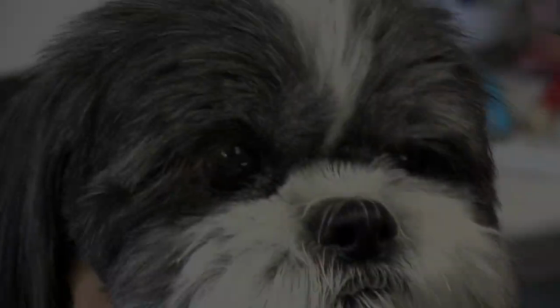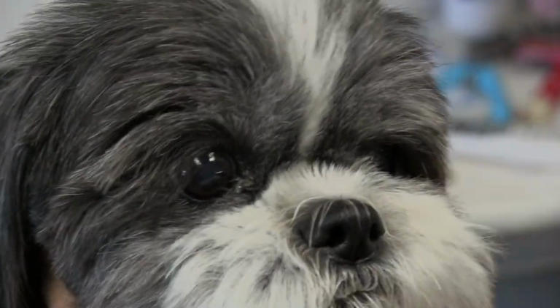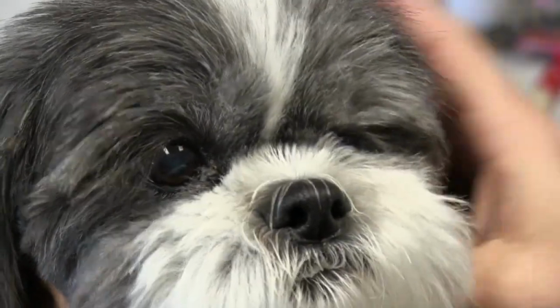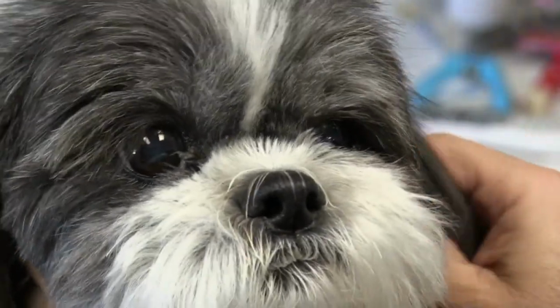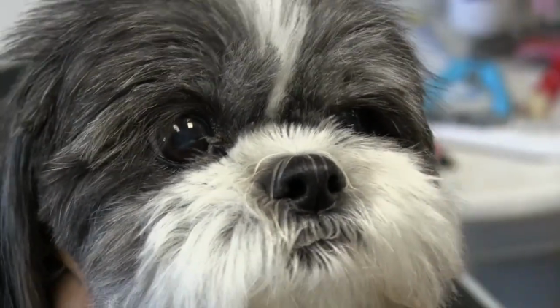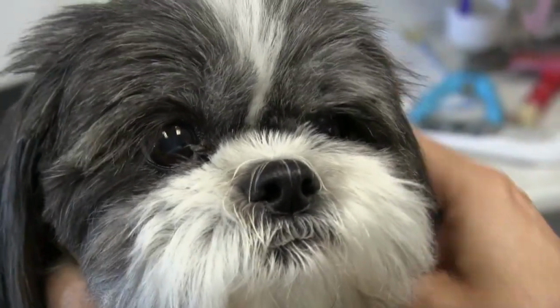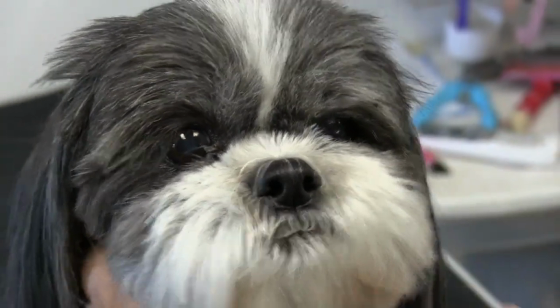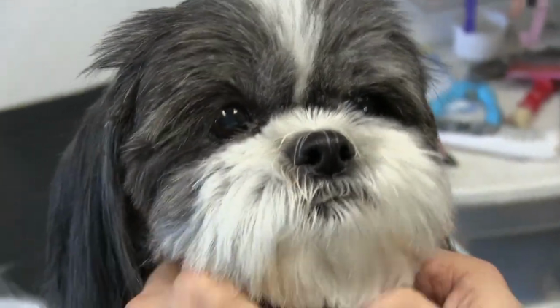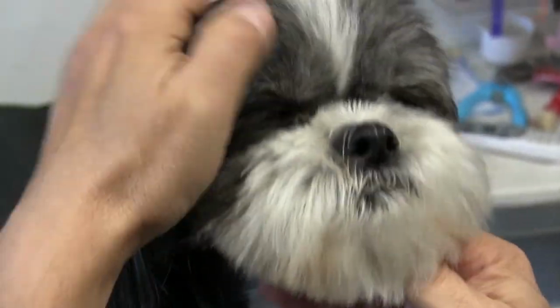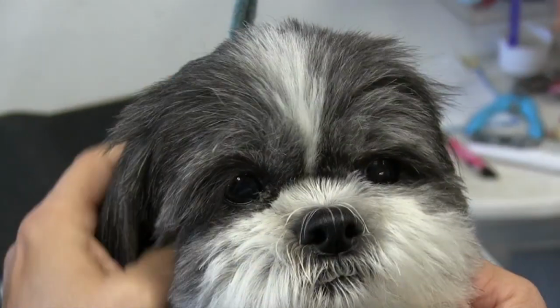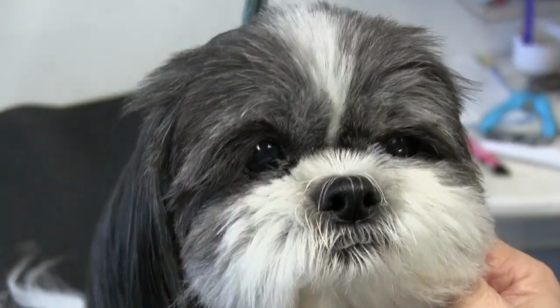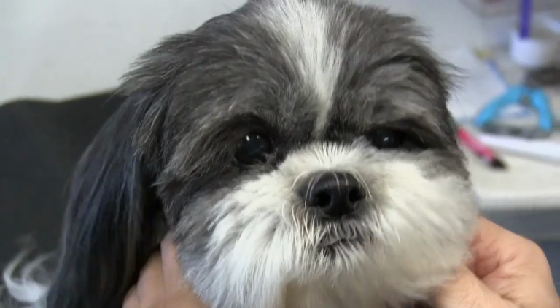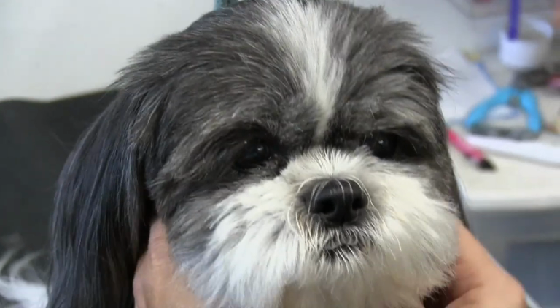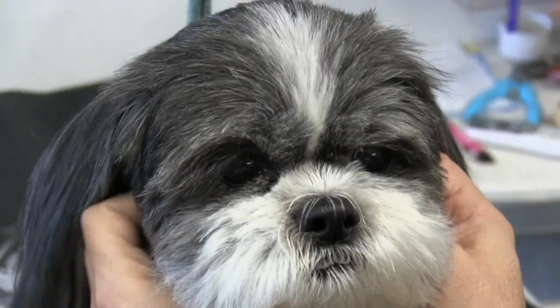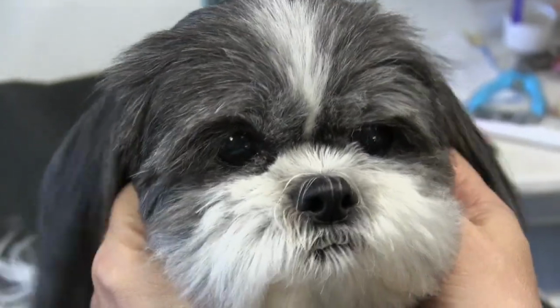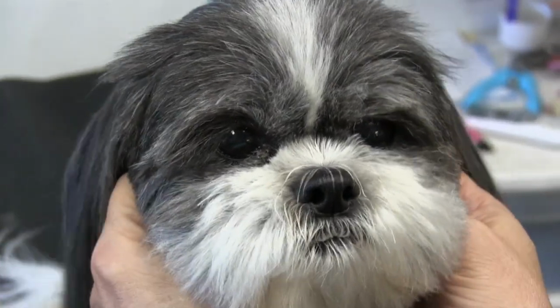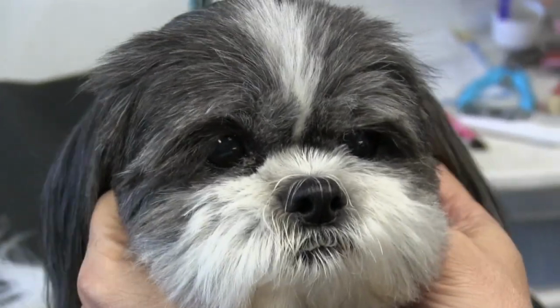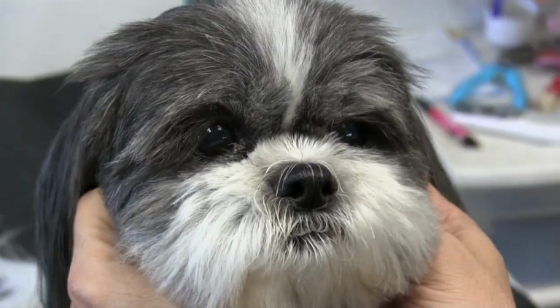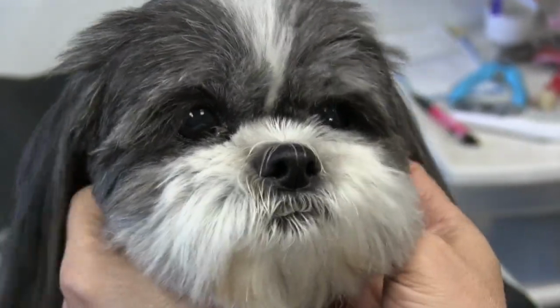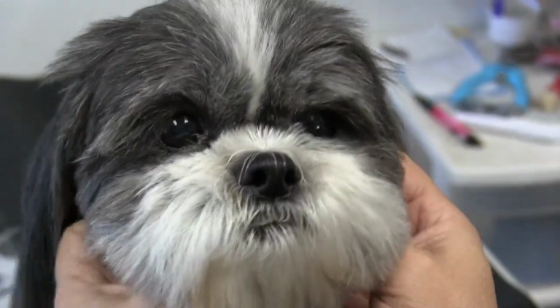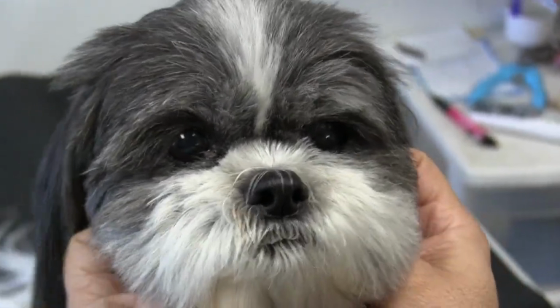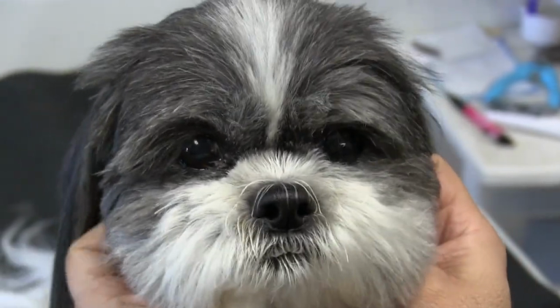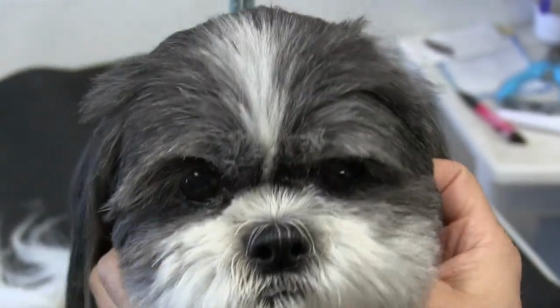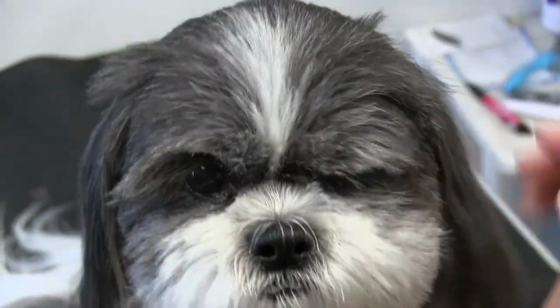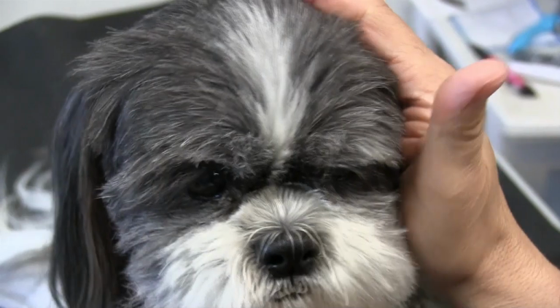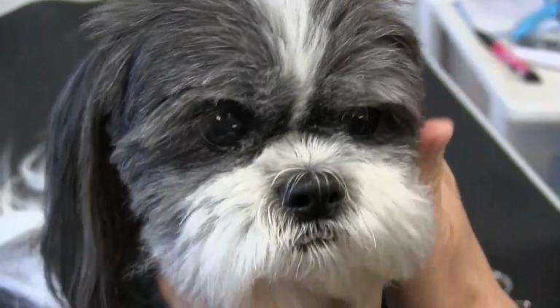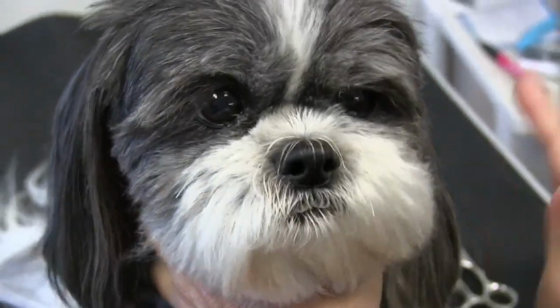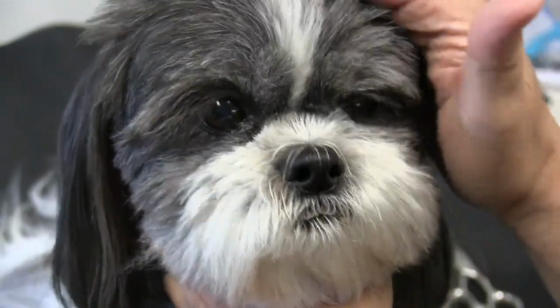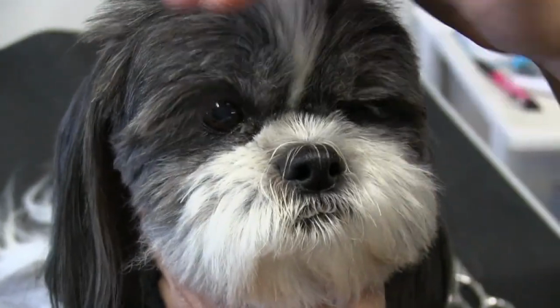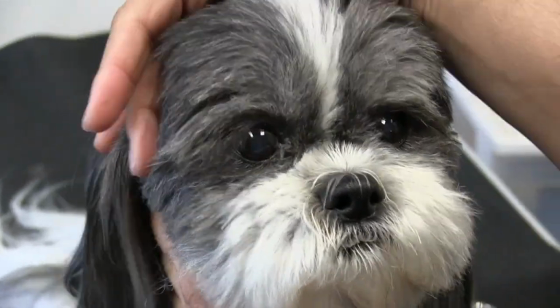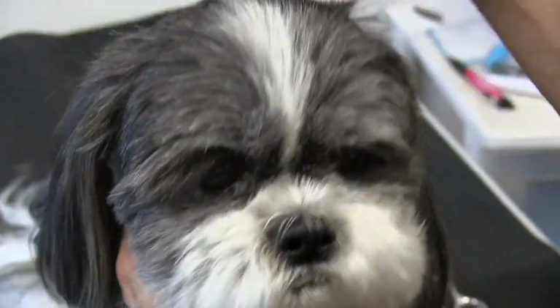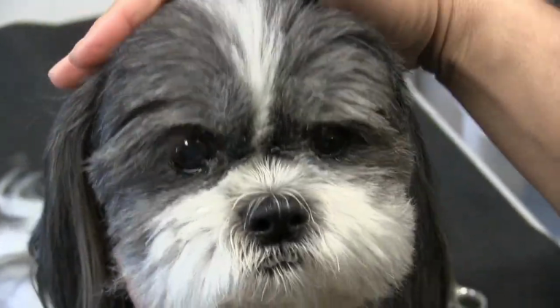Hey guys, thanks for tuning in to Grooming by Rudy again. Me and Anthony had an opportunity to show you yet another Shih Tzu video. This is our sweet girl, Sammy. We've been doing her forever — she's such a sweet little dog.